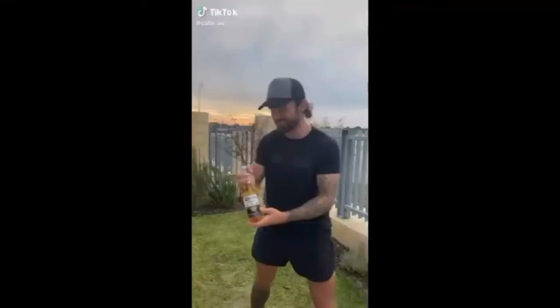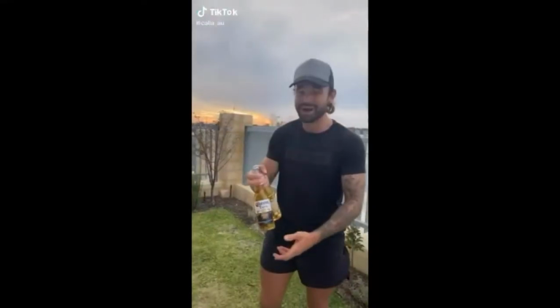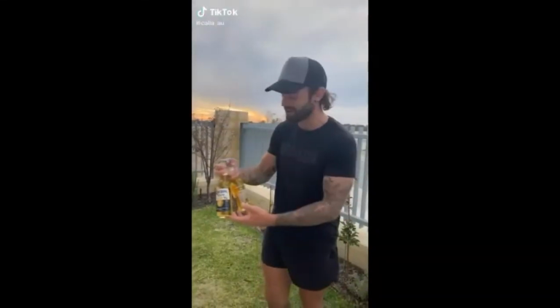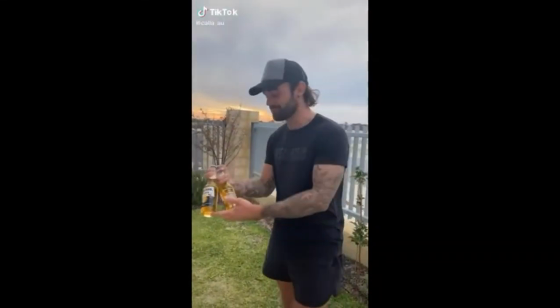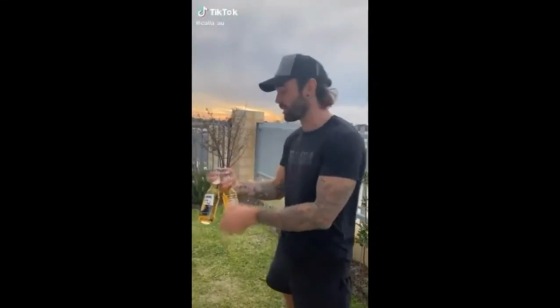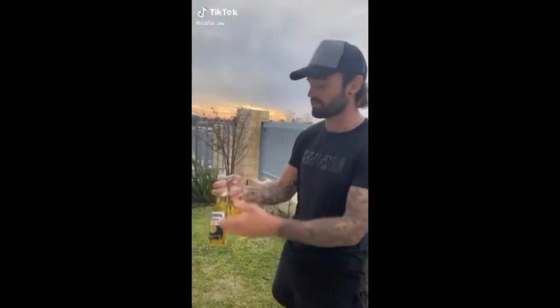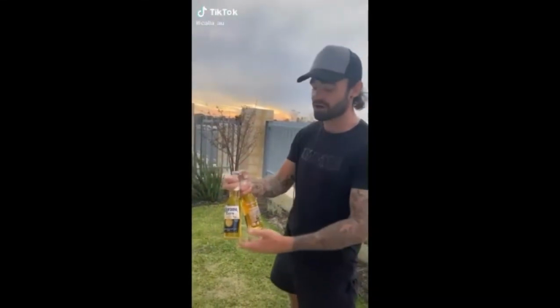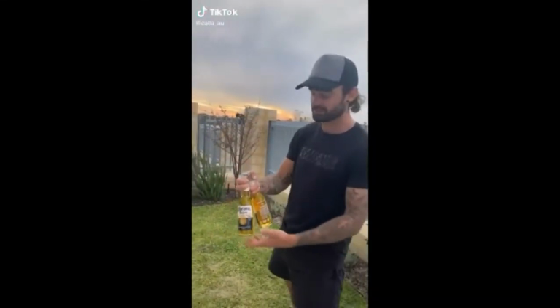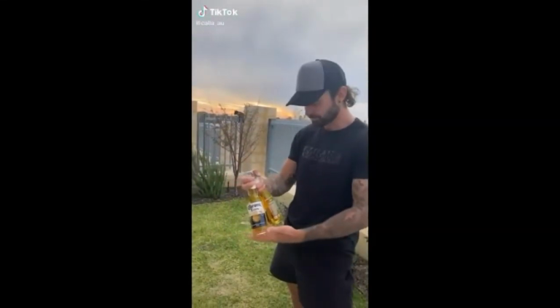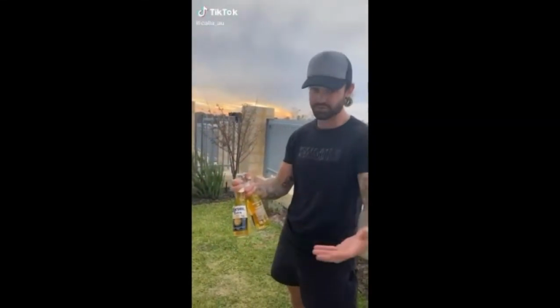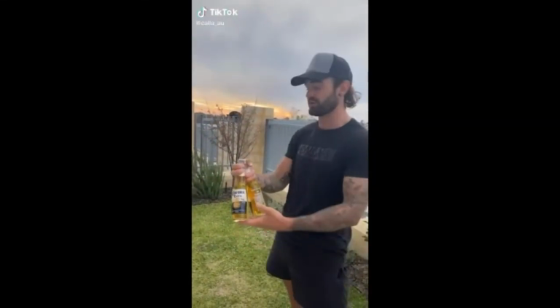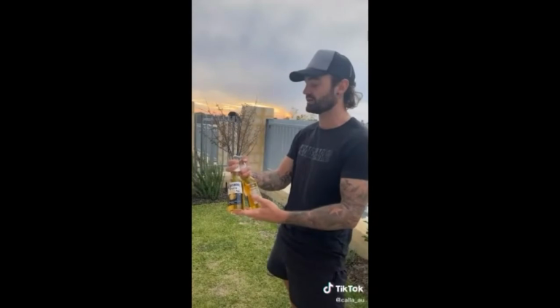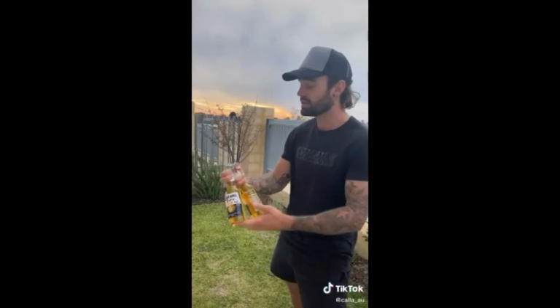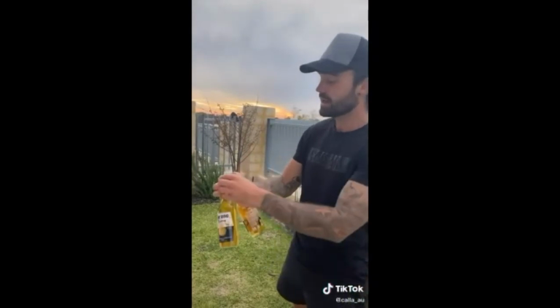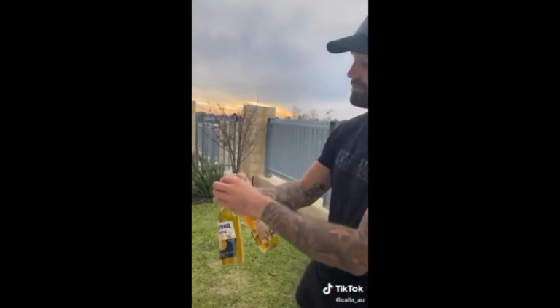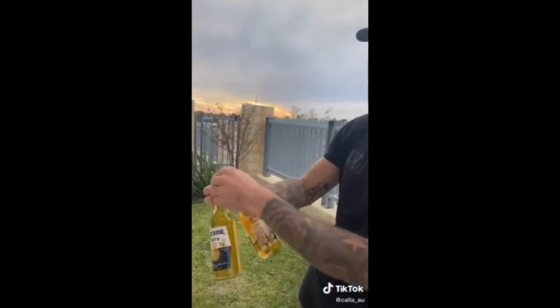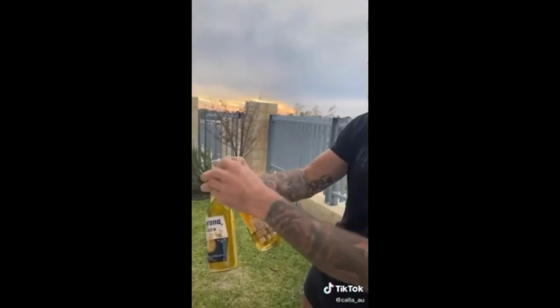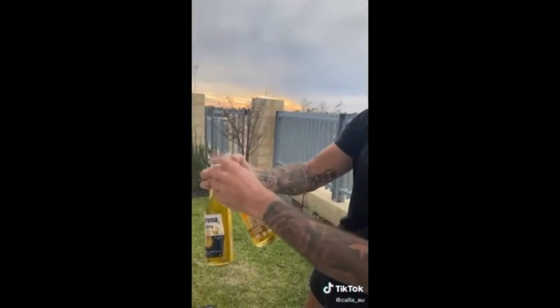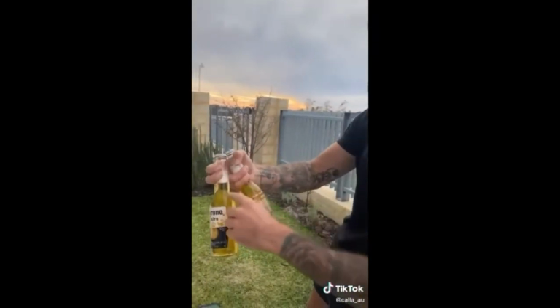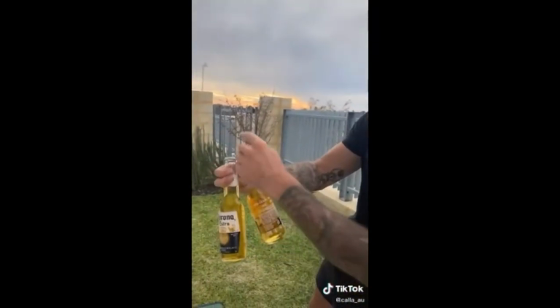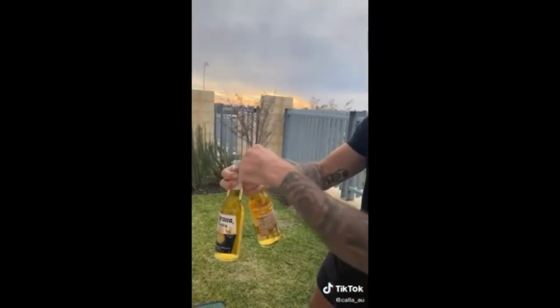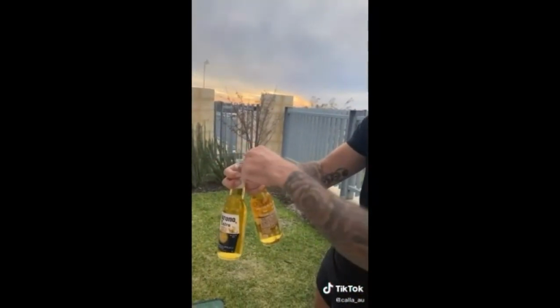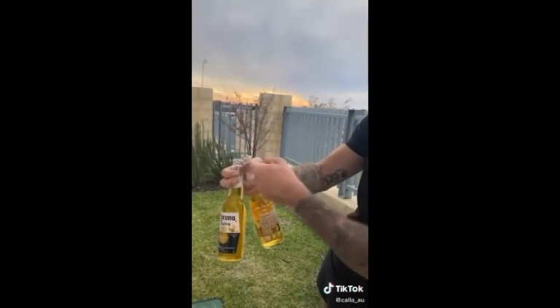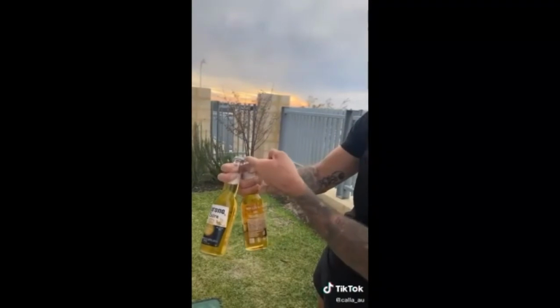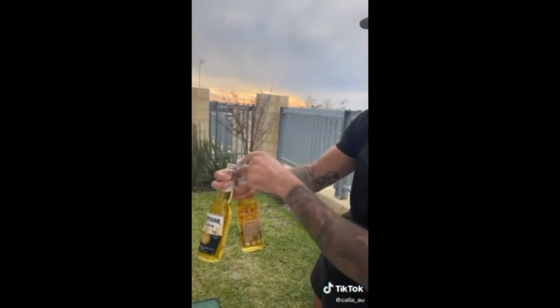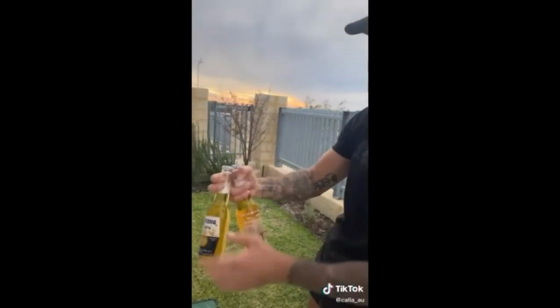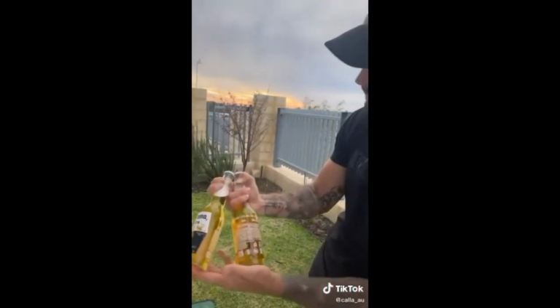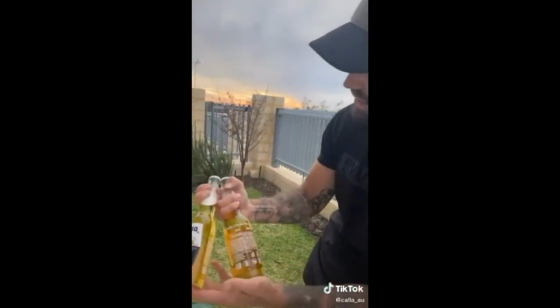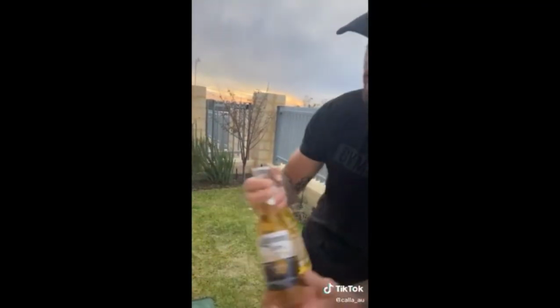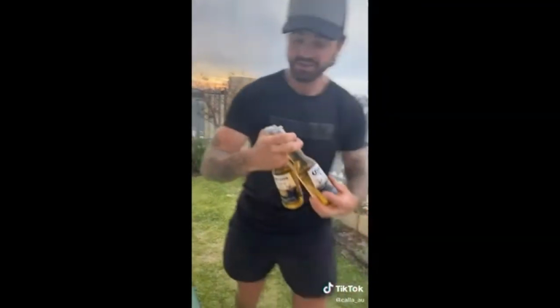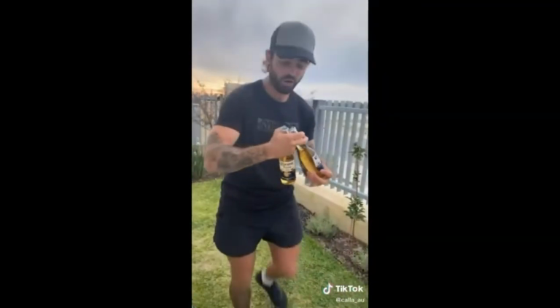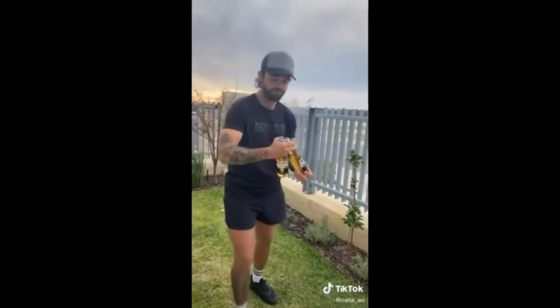A lot of people are asking how I was opening the bottle by kicking it, so I thought I'd make a quick video and show you guys how. So basically you get the bottle here and you get it under the bottle that you want to open, just under the lip of the cap here, just like that, and just hold it quite firmly.